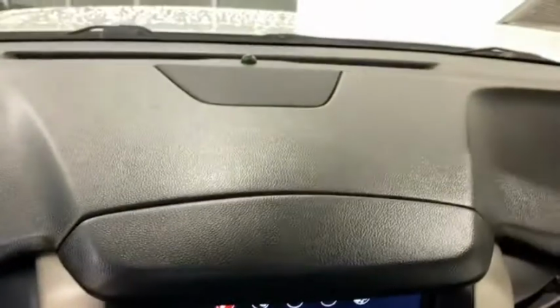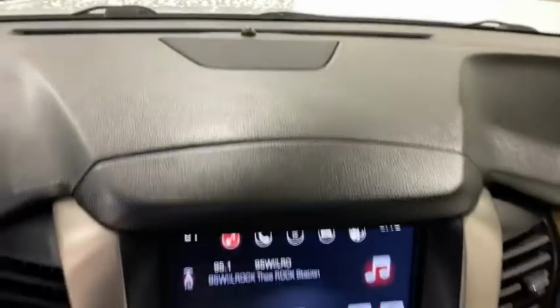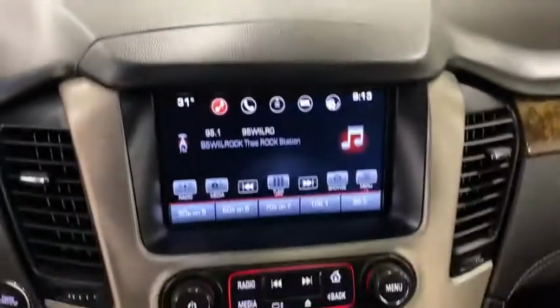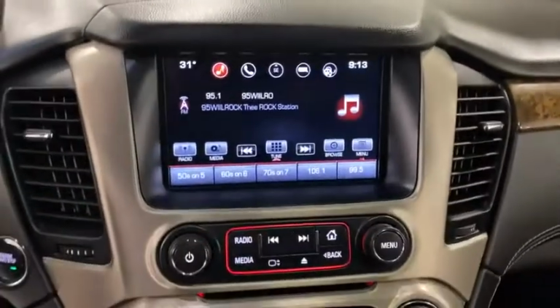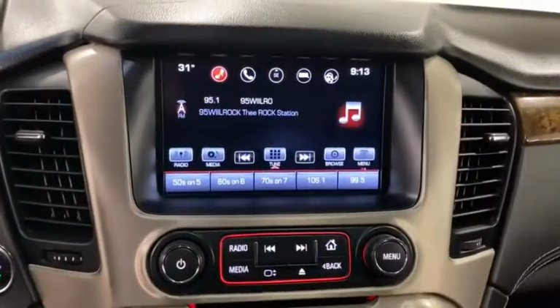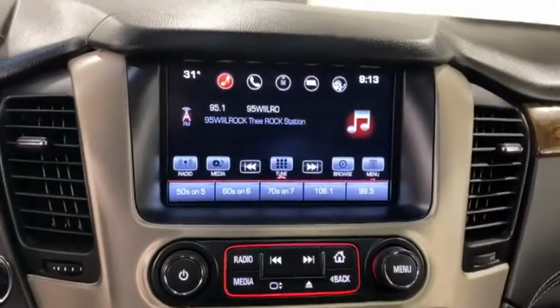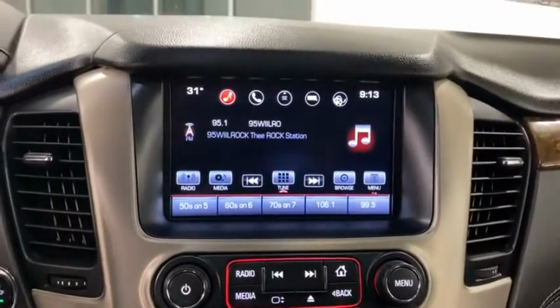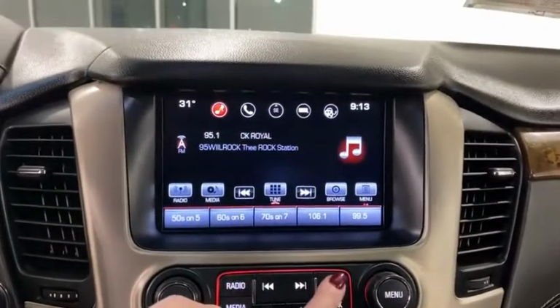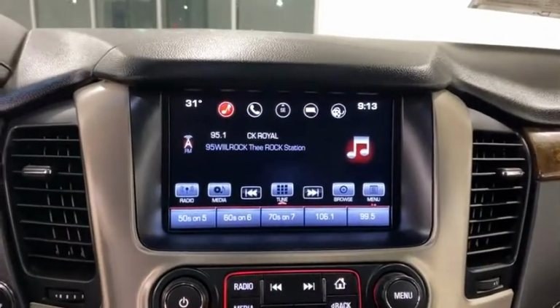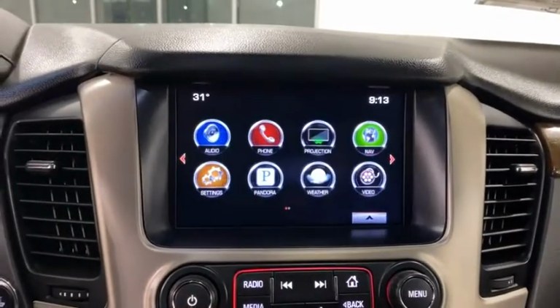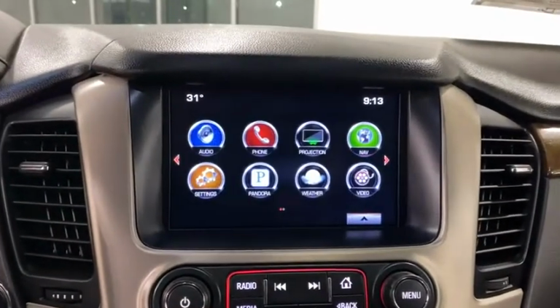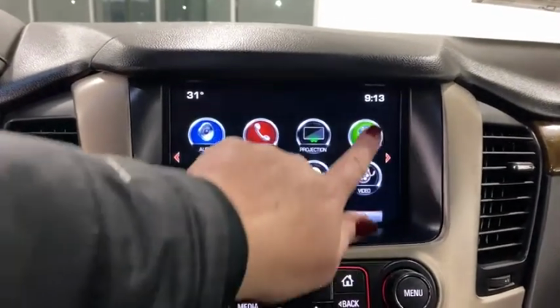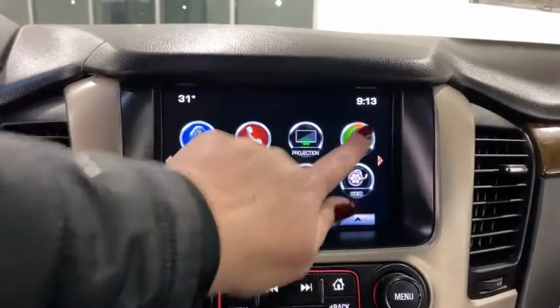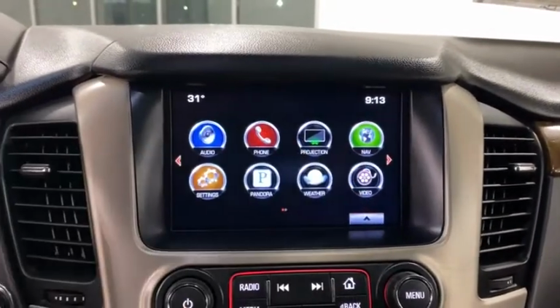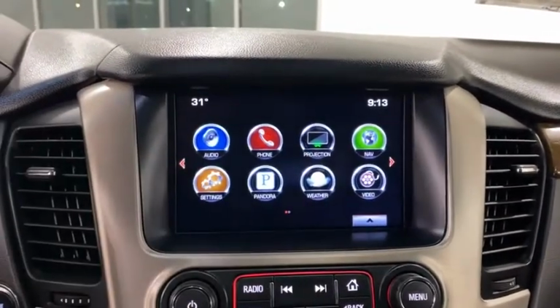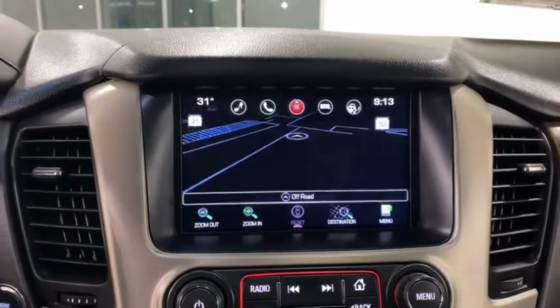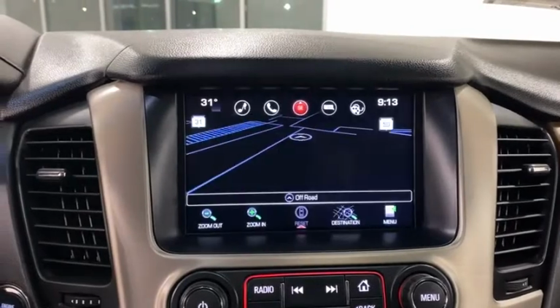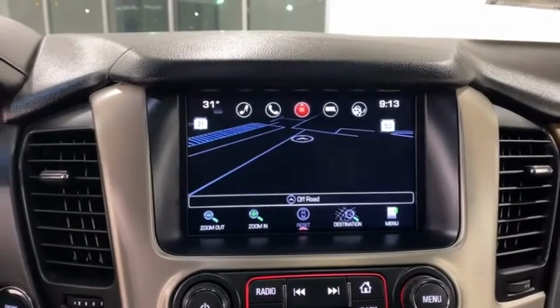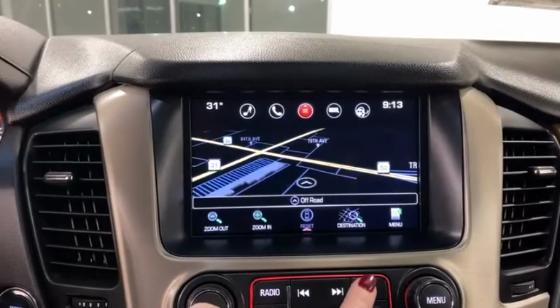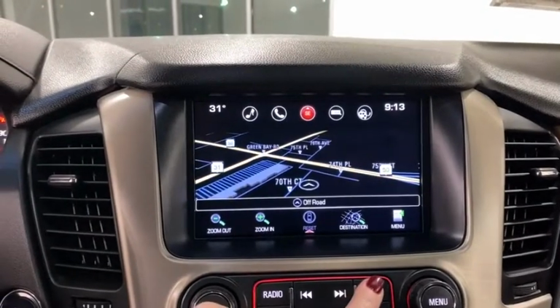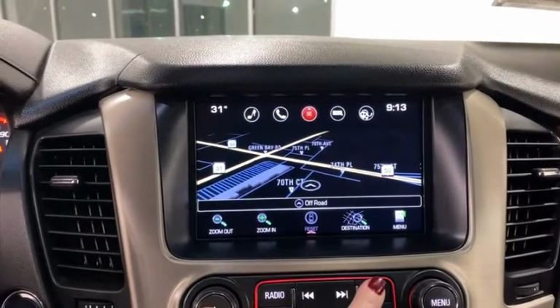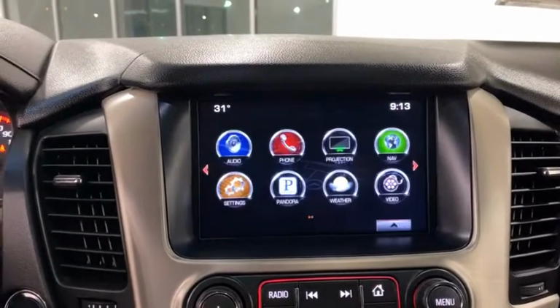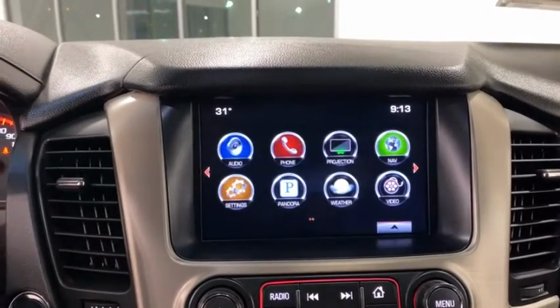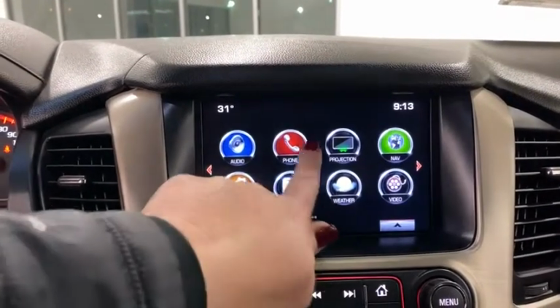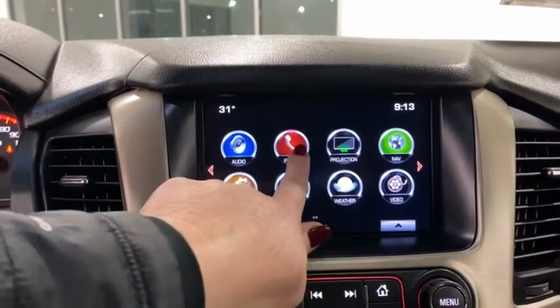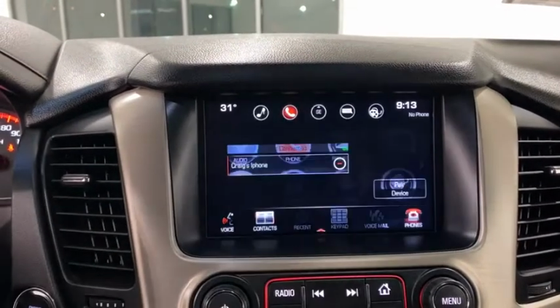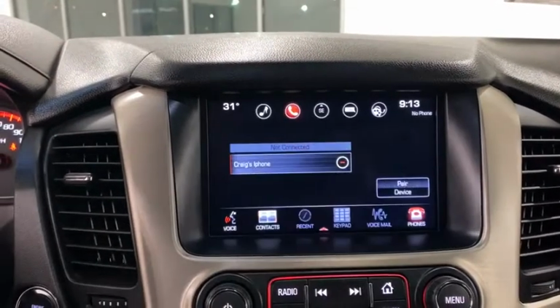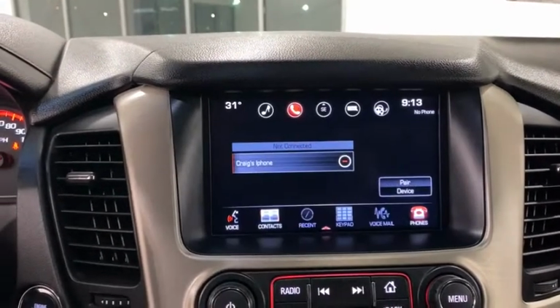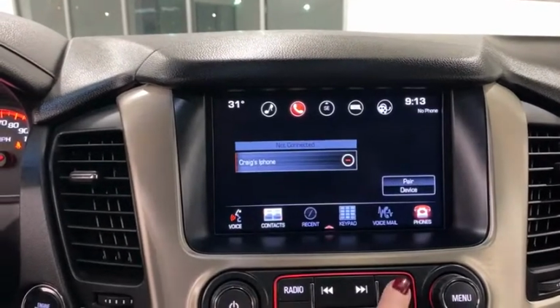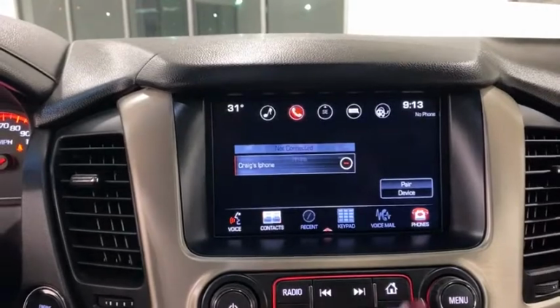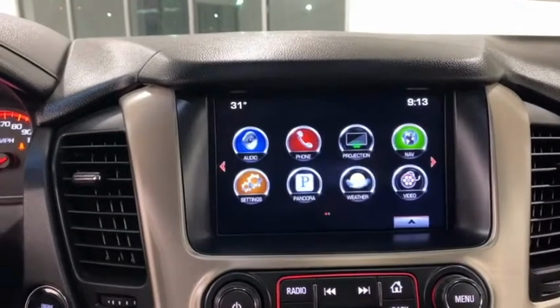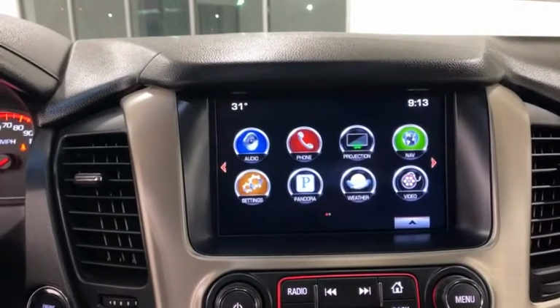Universal garage door opener, power windows, compass, electronic stability control, security system, fog lights, heated steering wheel, rear window defroster, trip computer, heated front seats.